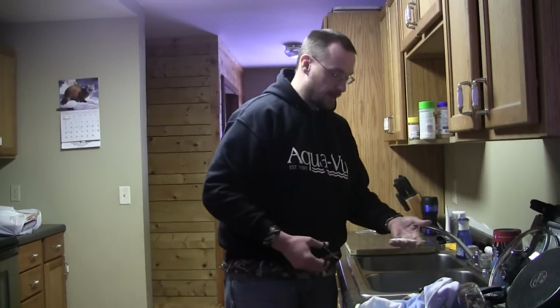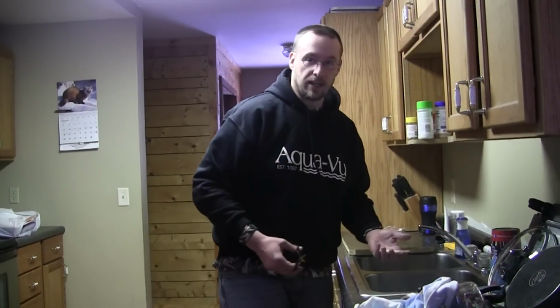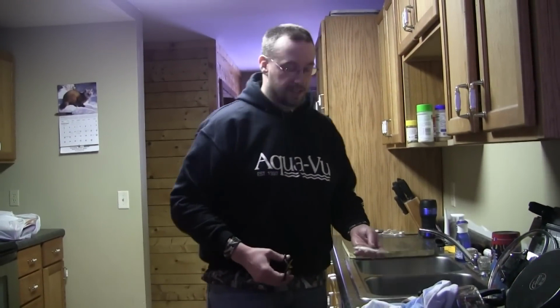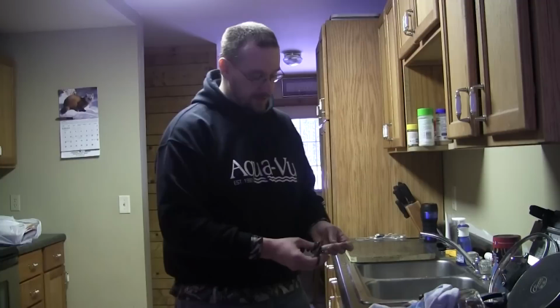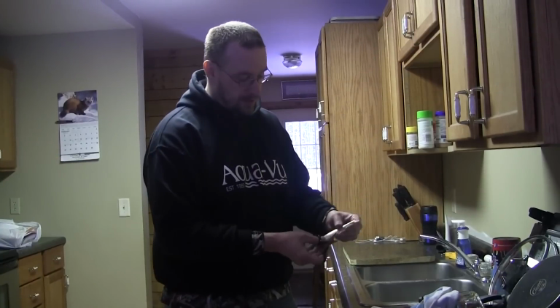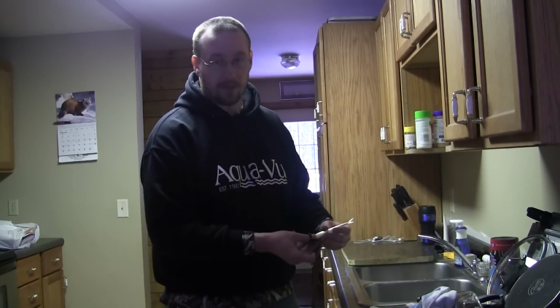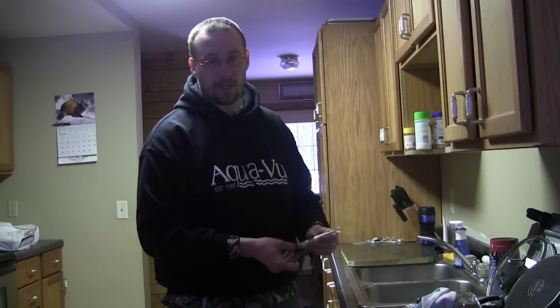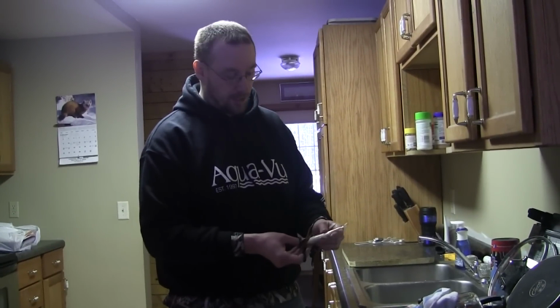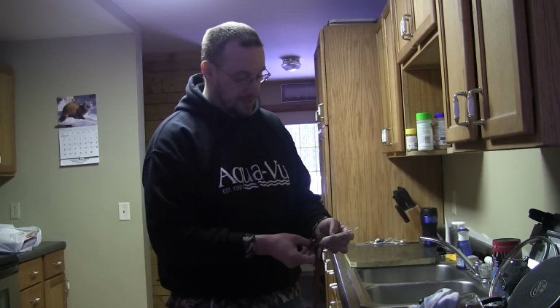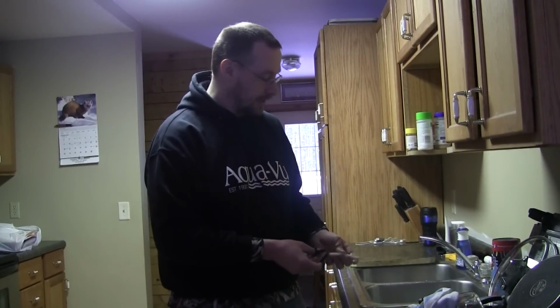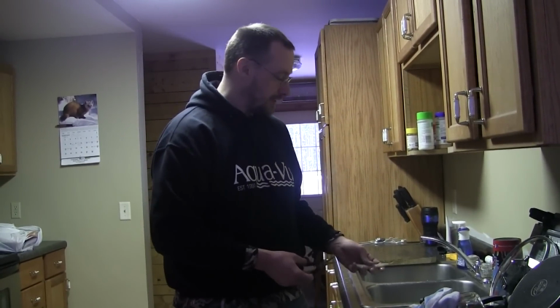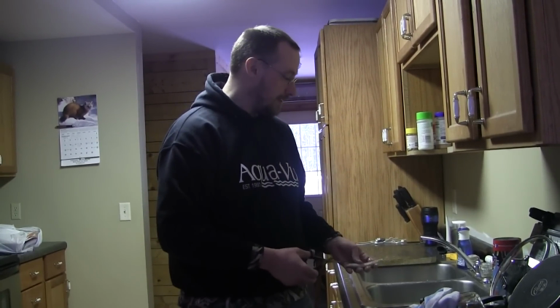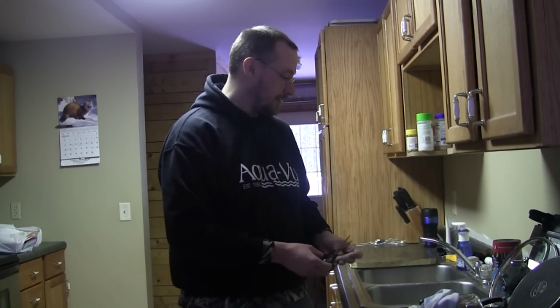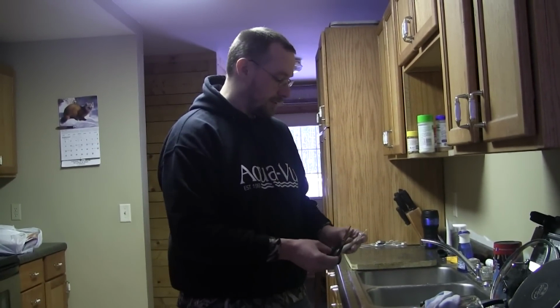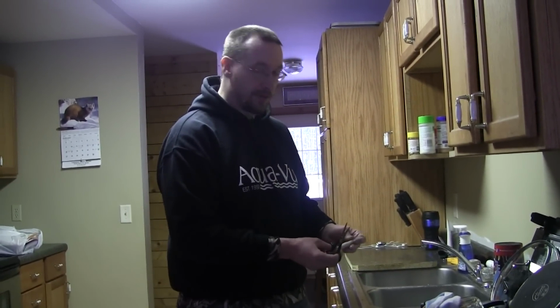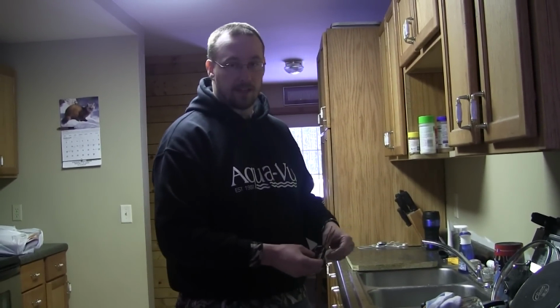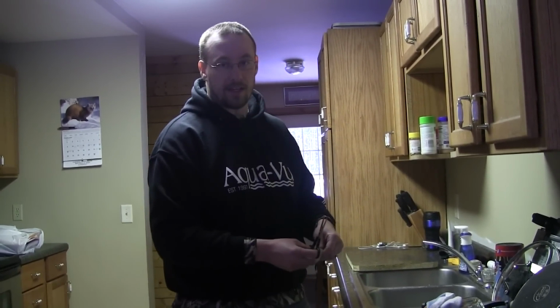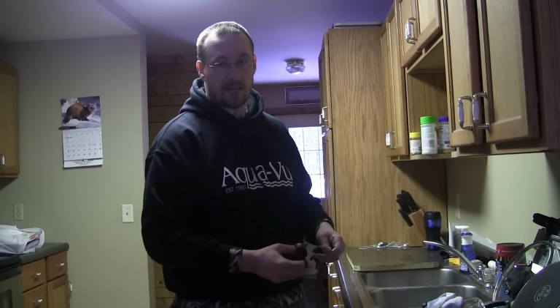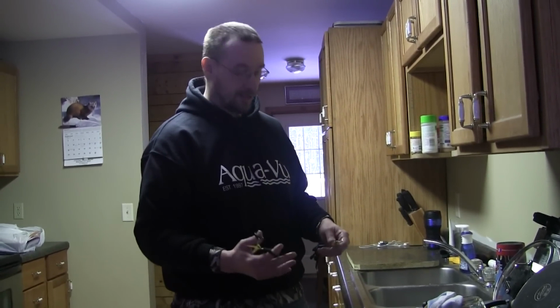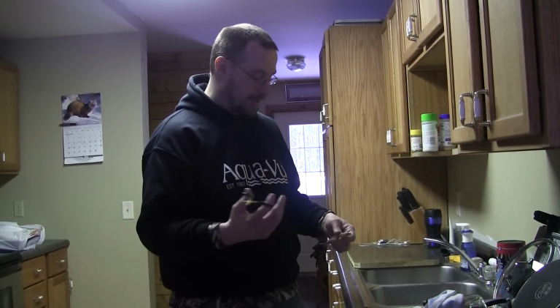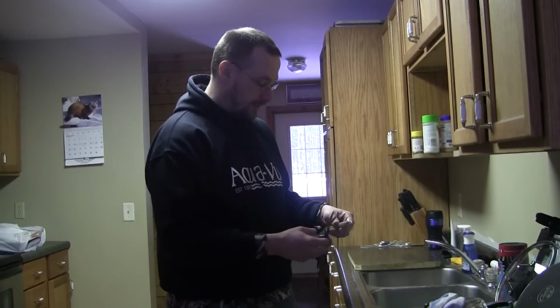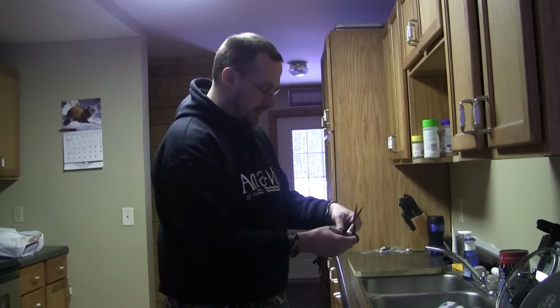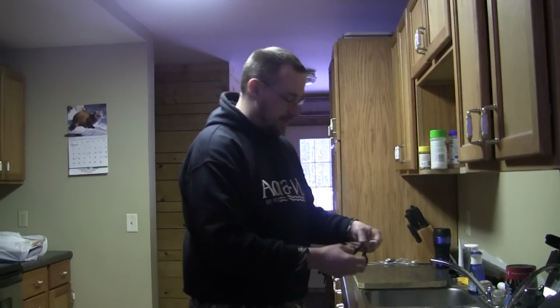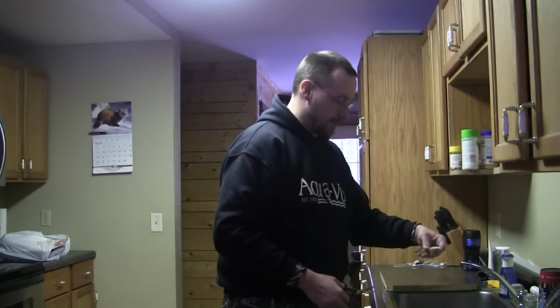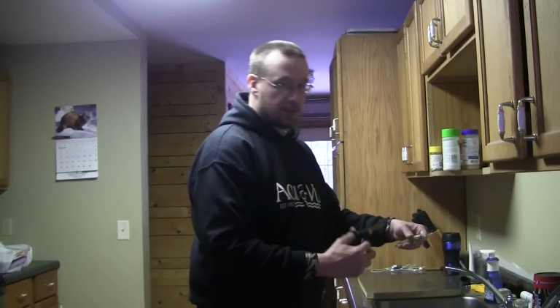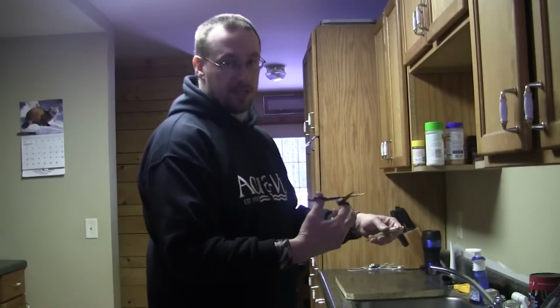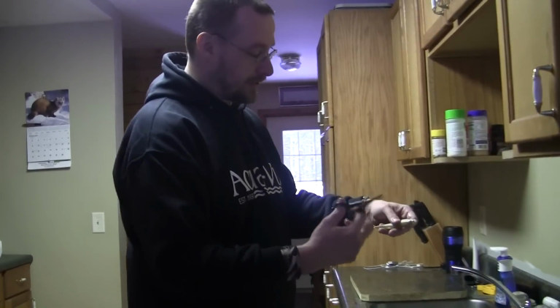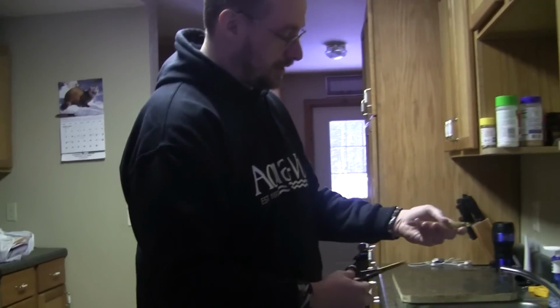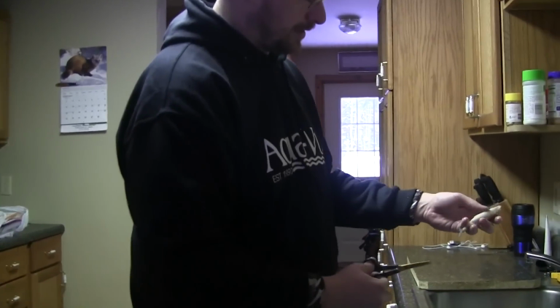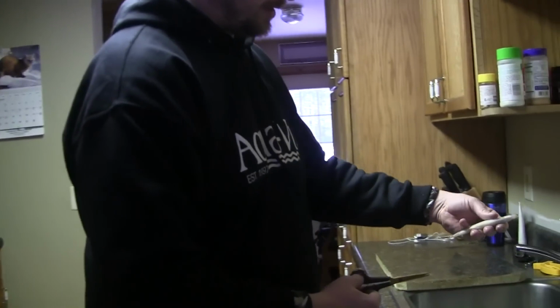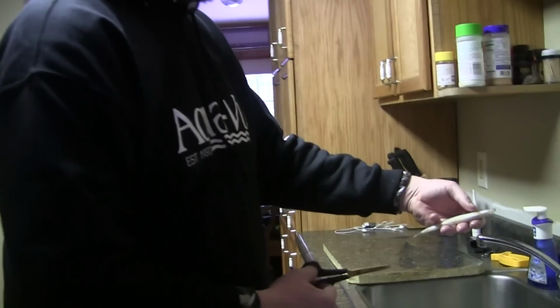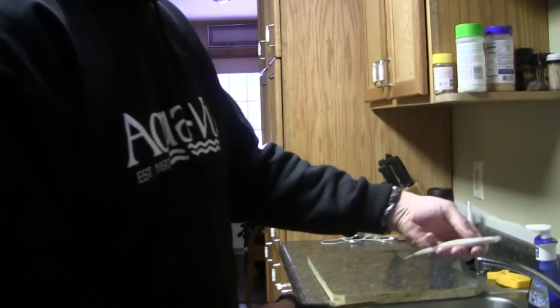All right, I got 65 smelt here. My buddy and I caught them last night — I caught 65, he caught about that. Now it's time to clean them up. I'm gonna use scissors and show you how to clean them real quick.